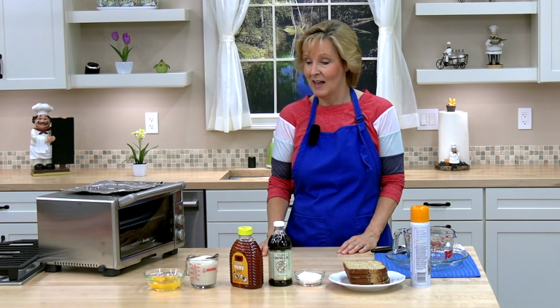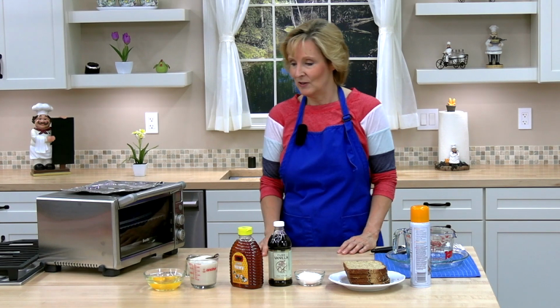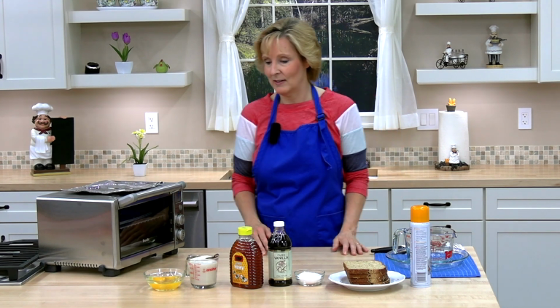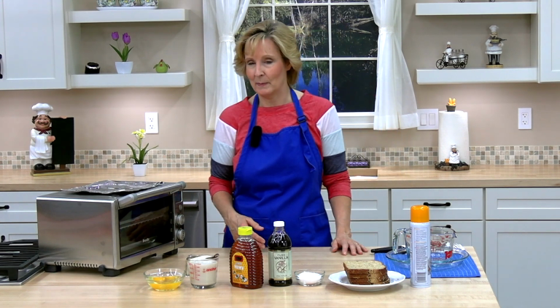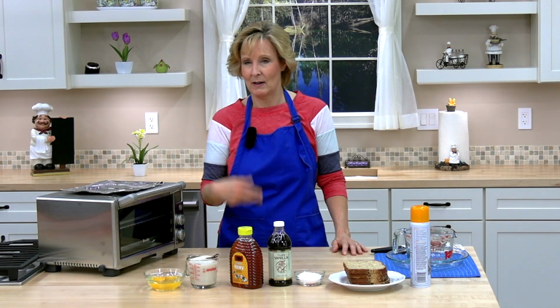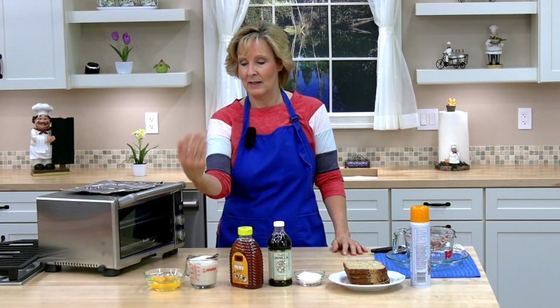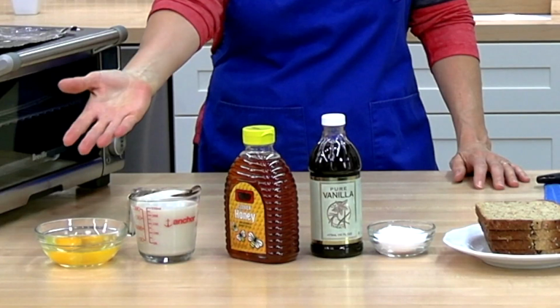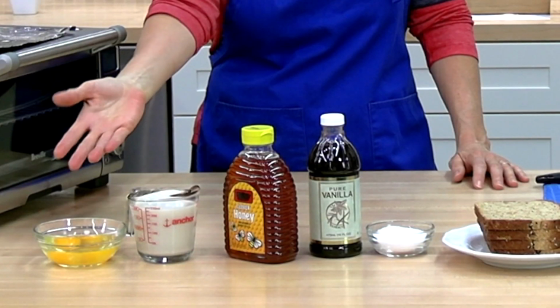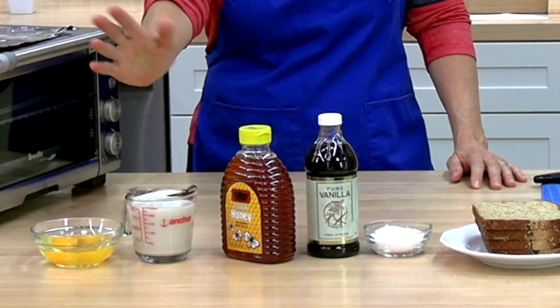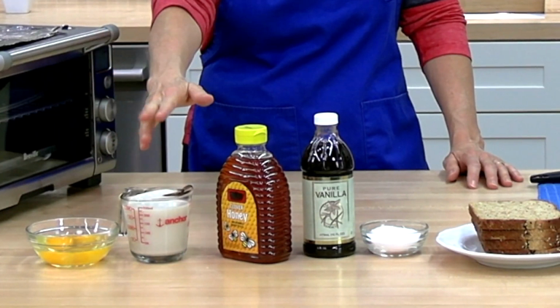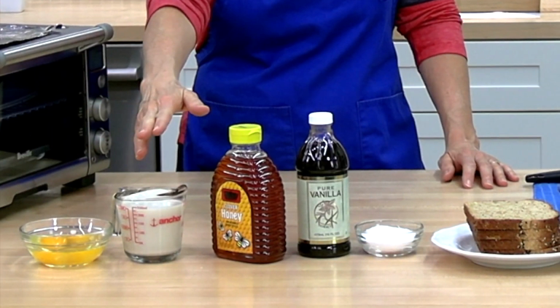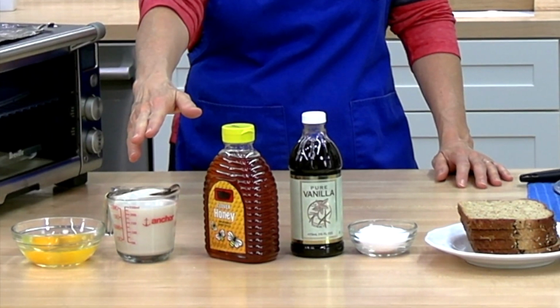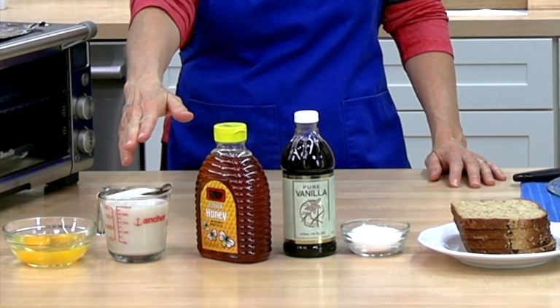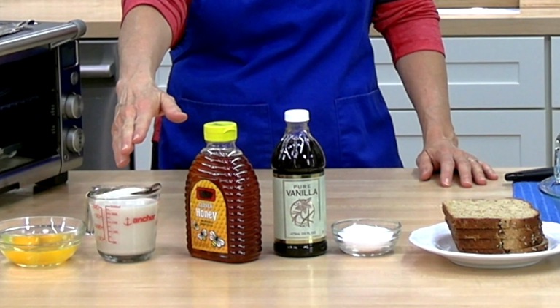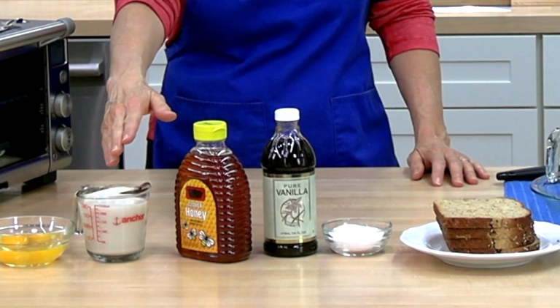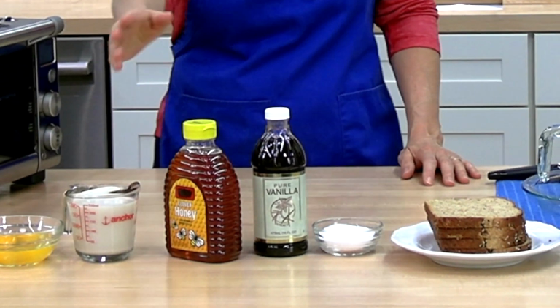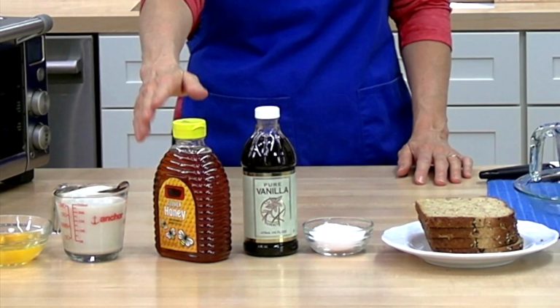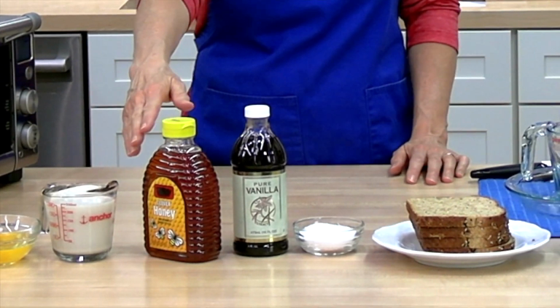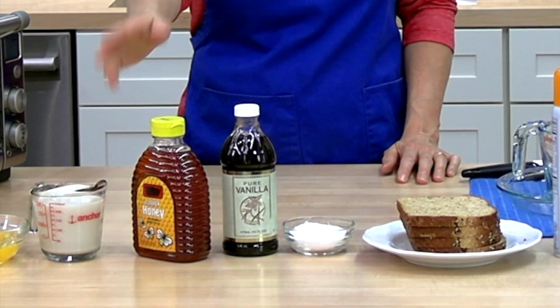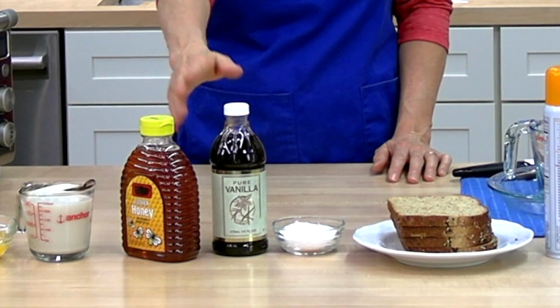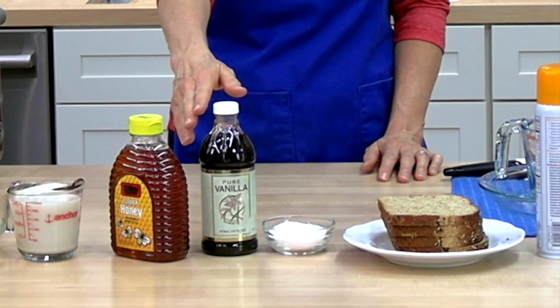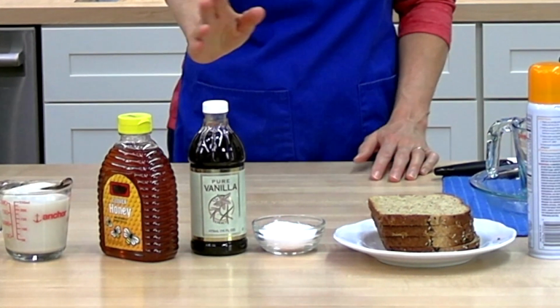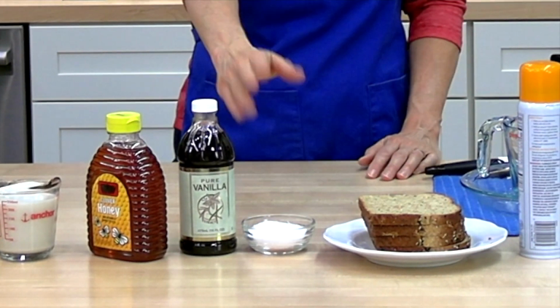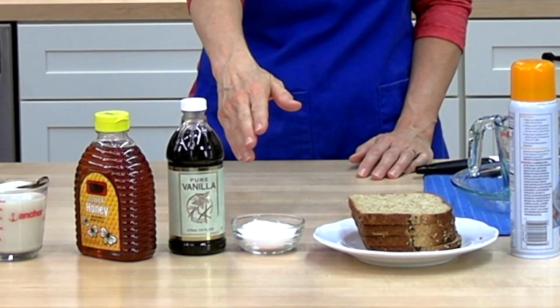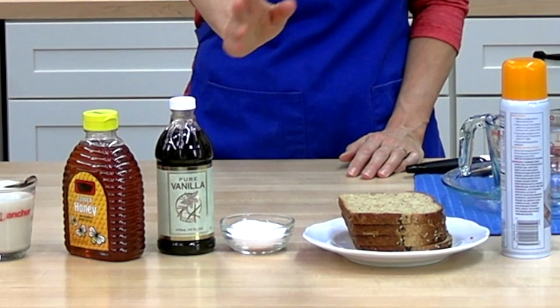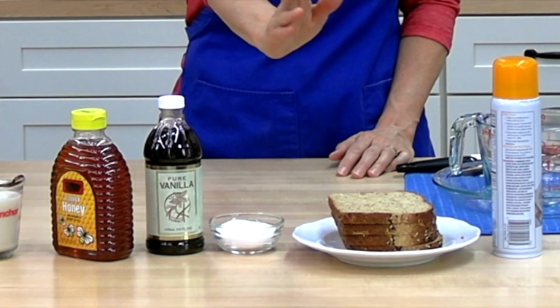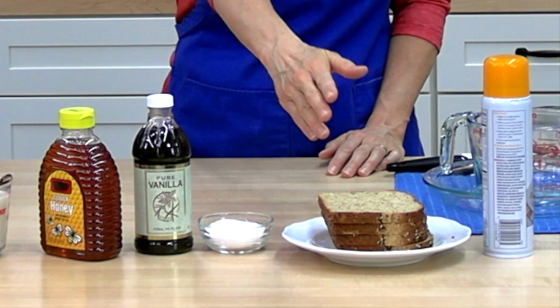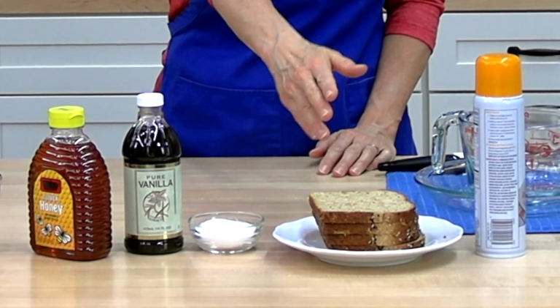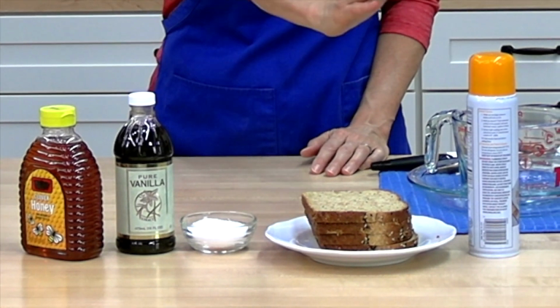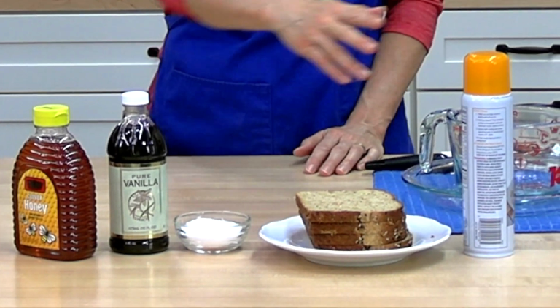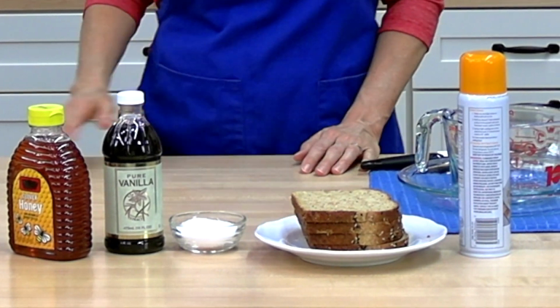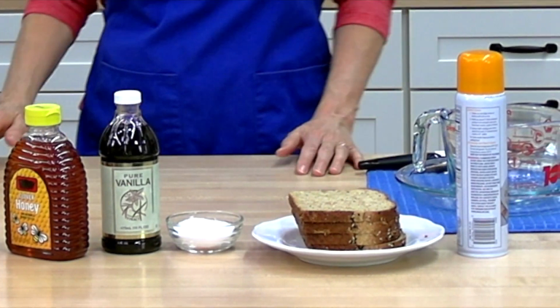The ingredients in this recipe are eggs, regular or soy milk — and I have soy milk — honey, vanilla, salt, whole grain bread, and cooking spray.